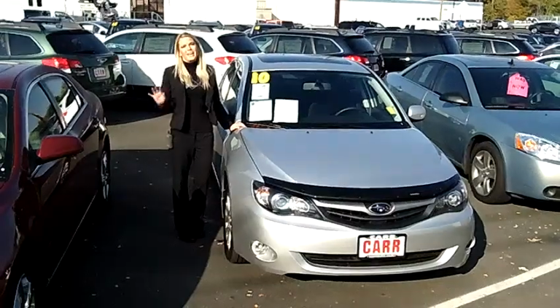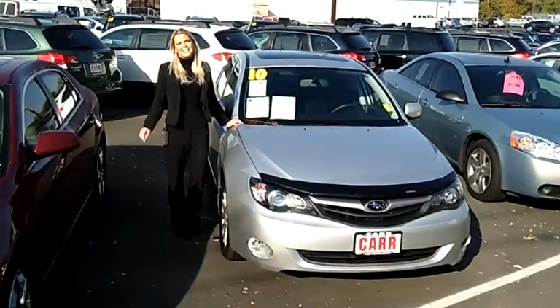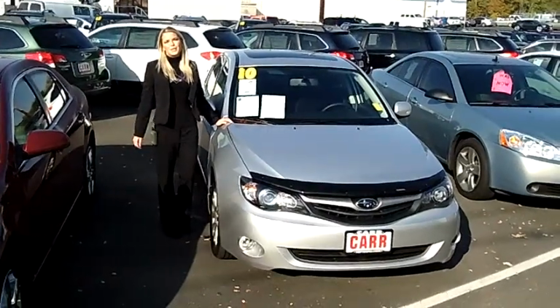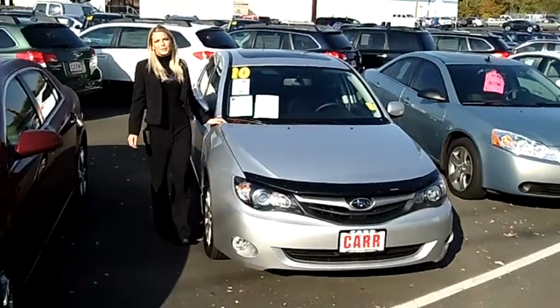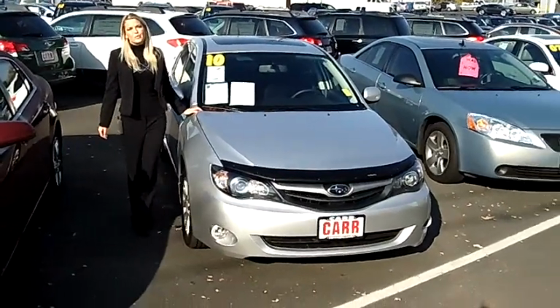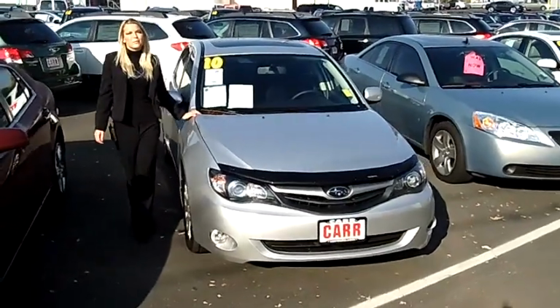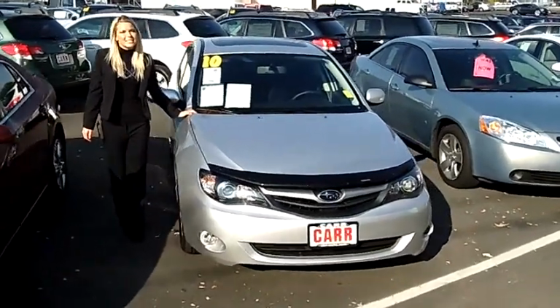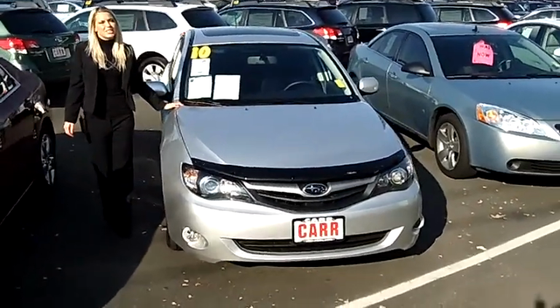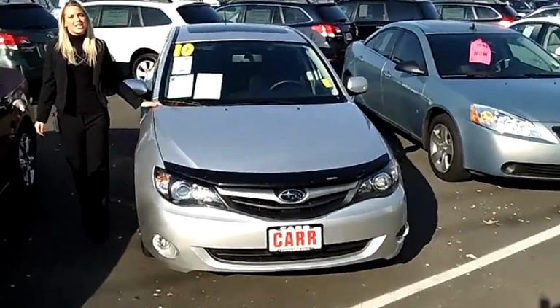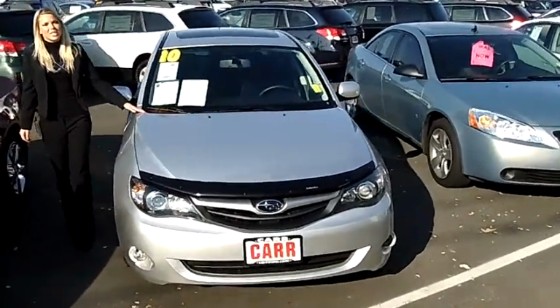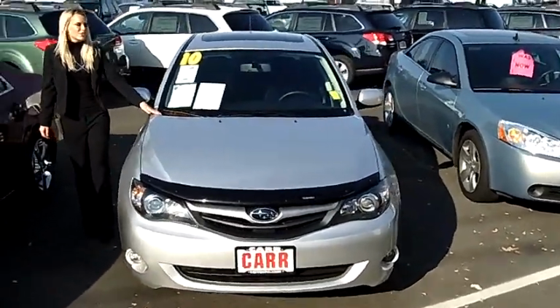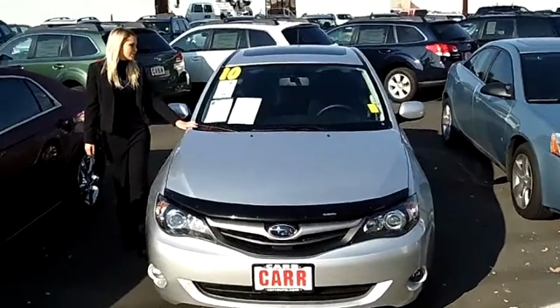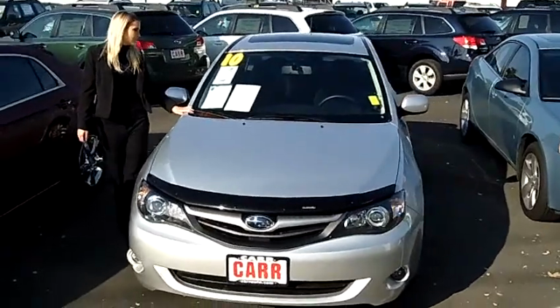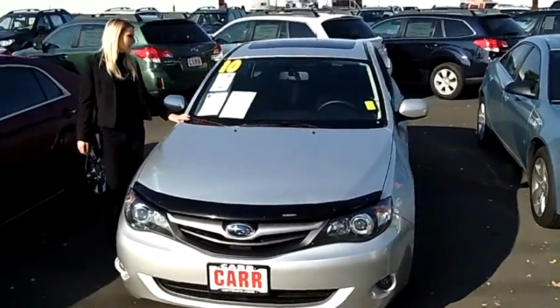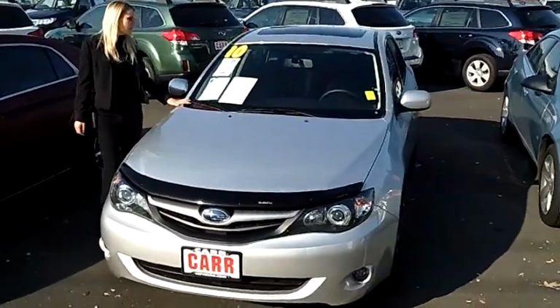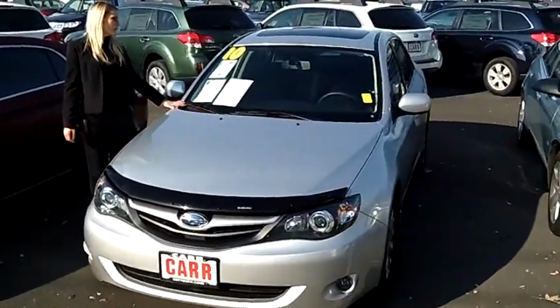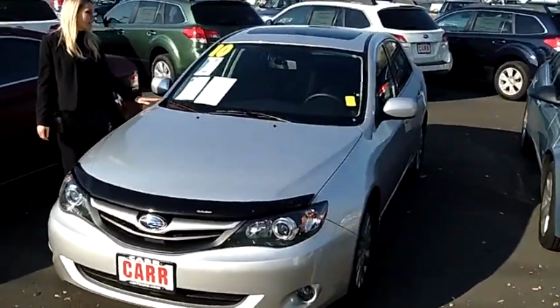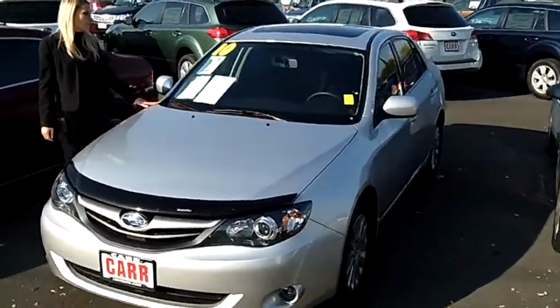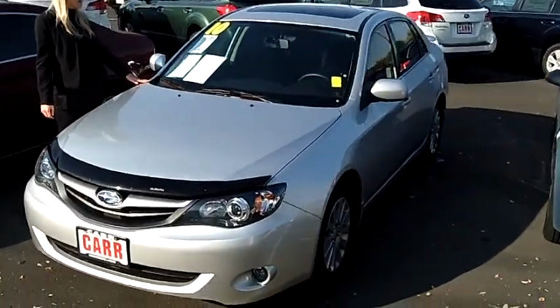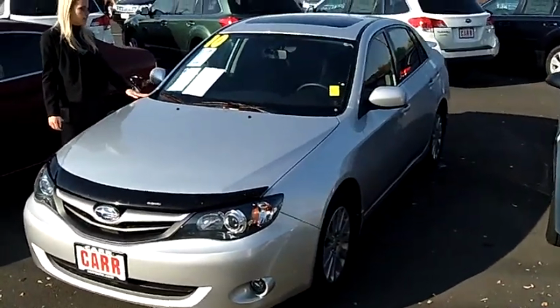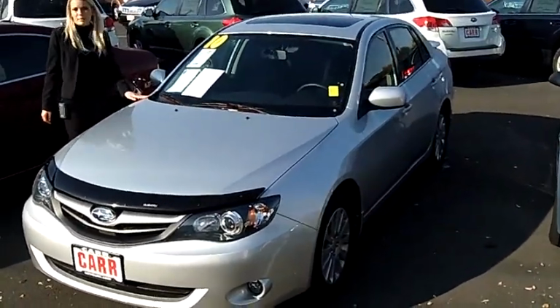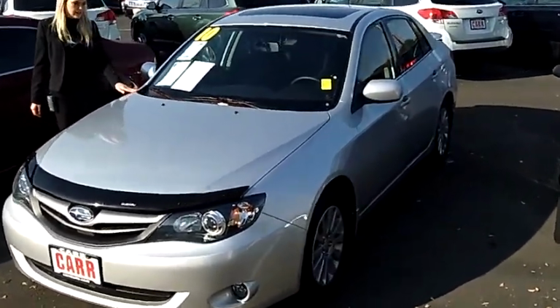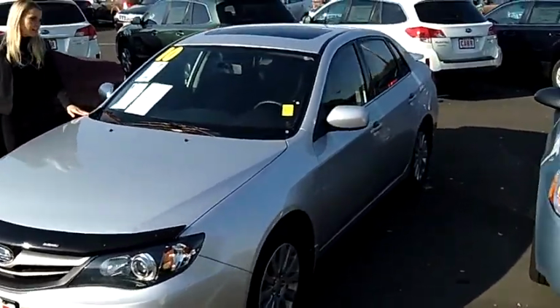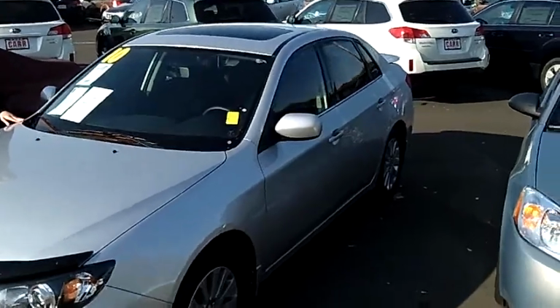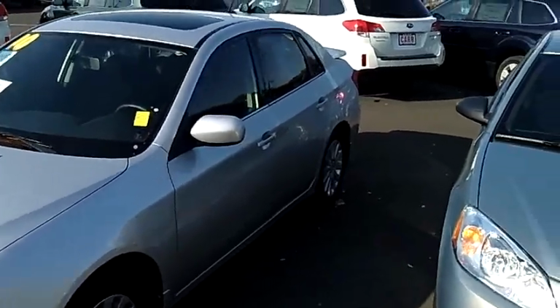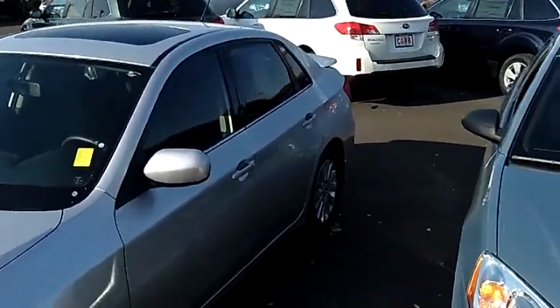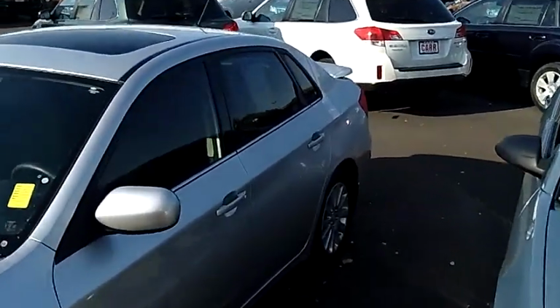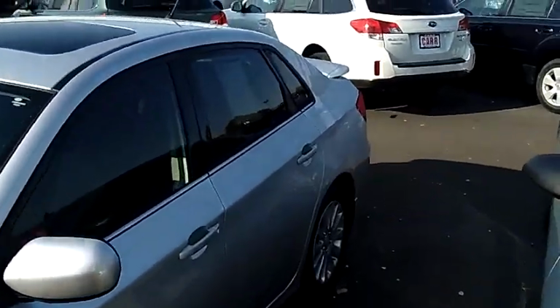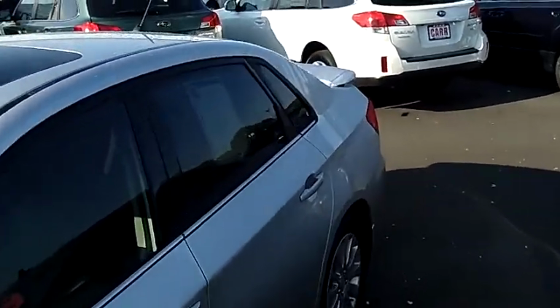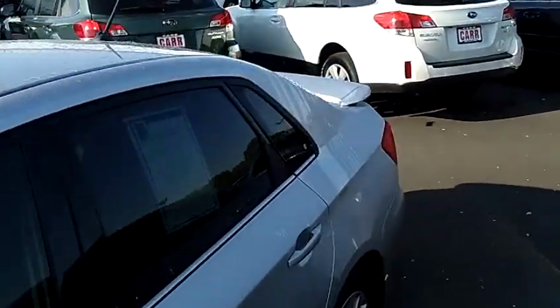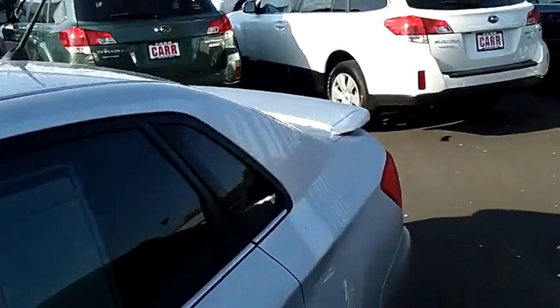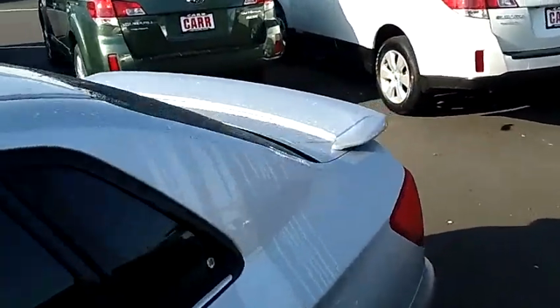Hi, this is Lacey coming to you live from CarSubaru in Beaverton. Thanks for clicking on that link and checking out the virtual tour of the 2010 Subaru Impreza 2.5i Premium Sedan. The stock number for this car is S111498A.